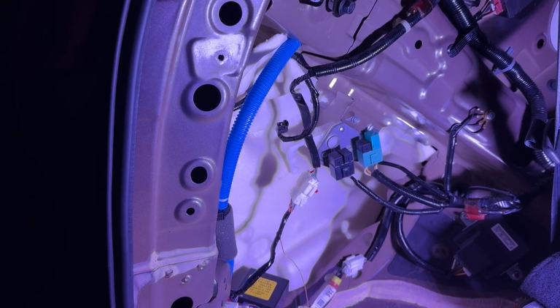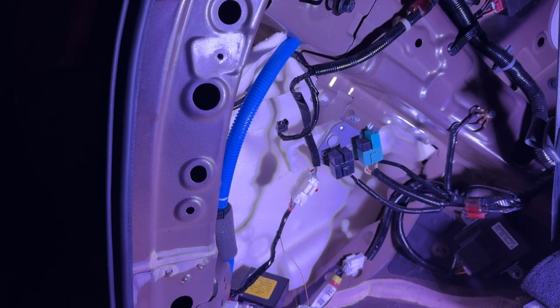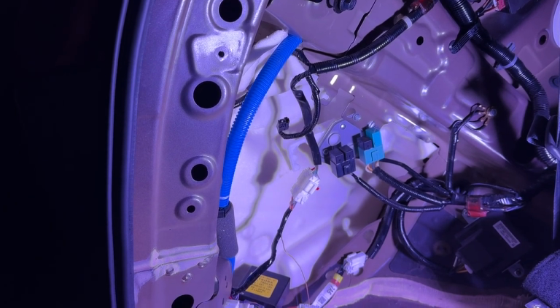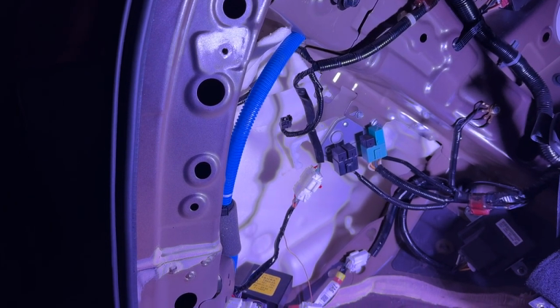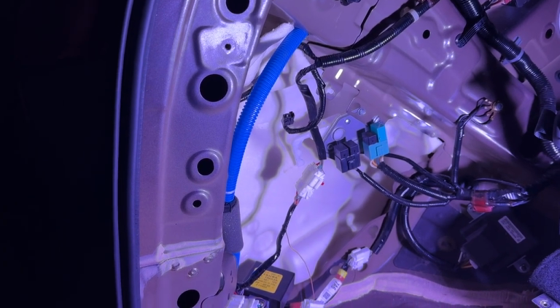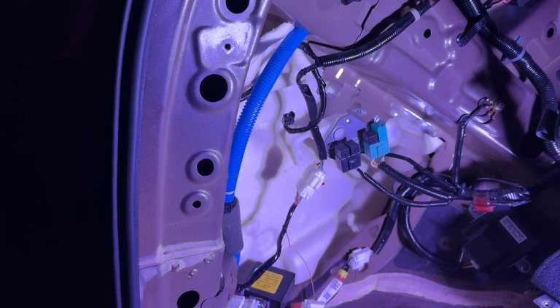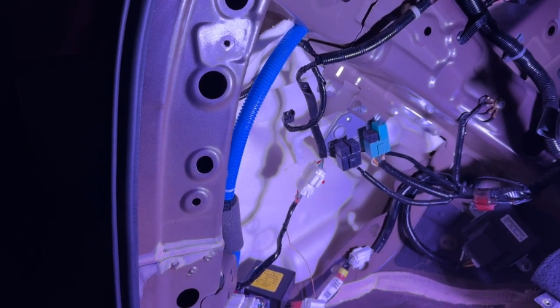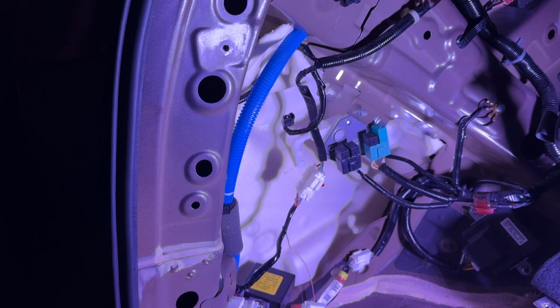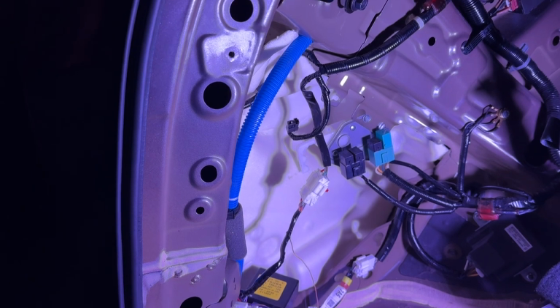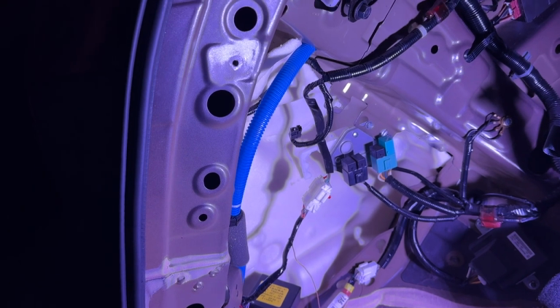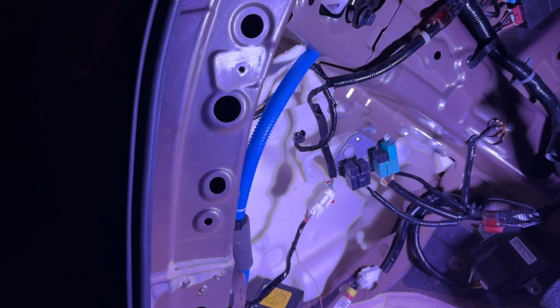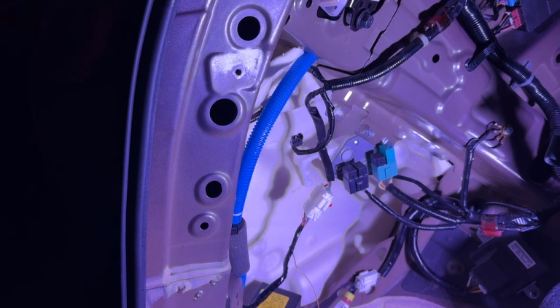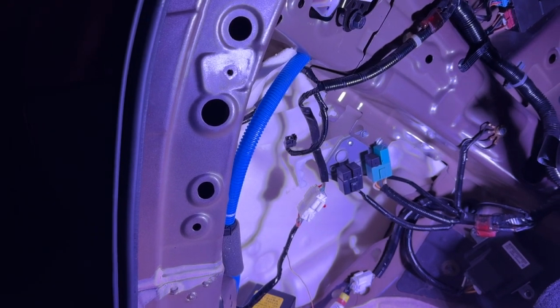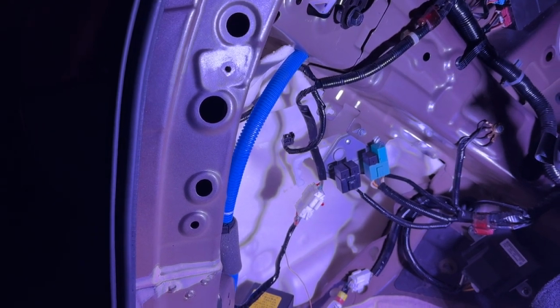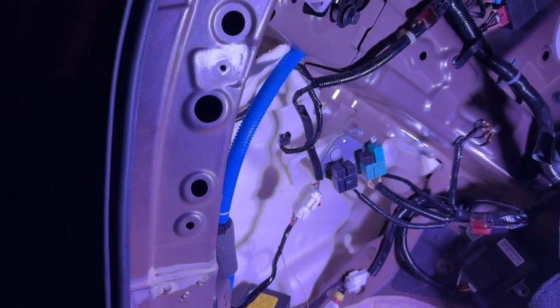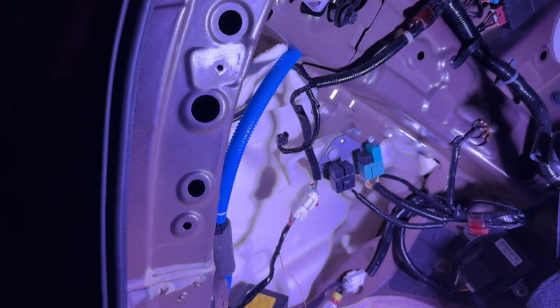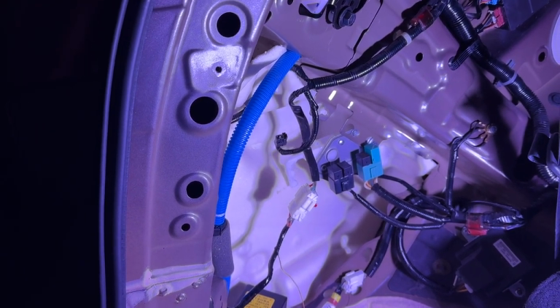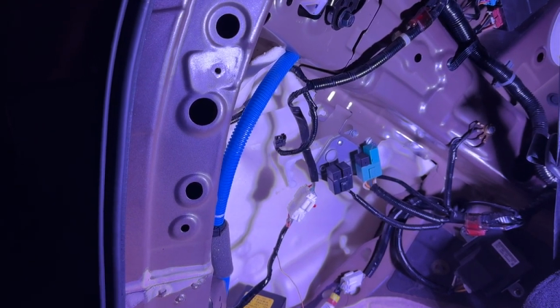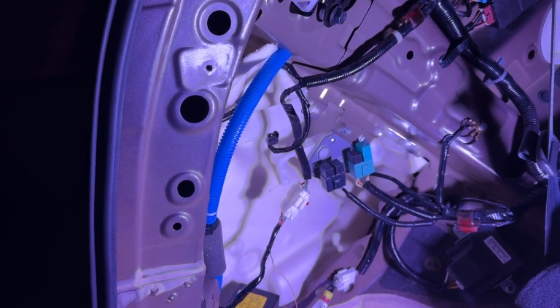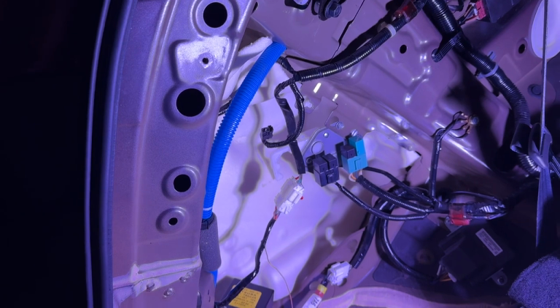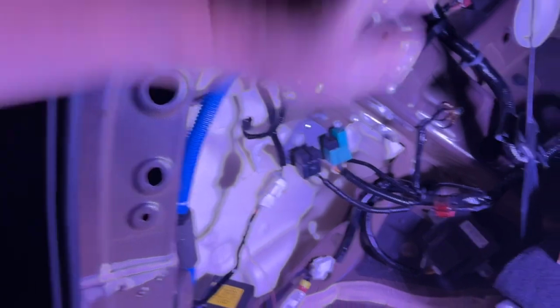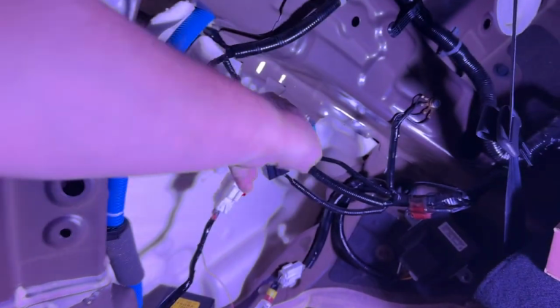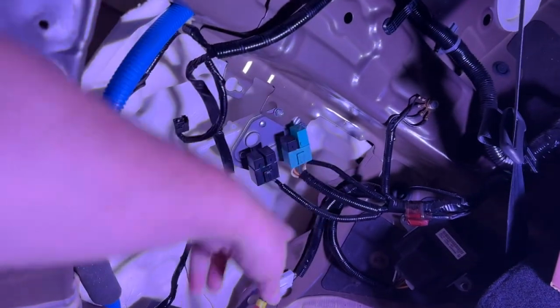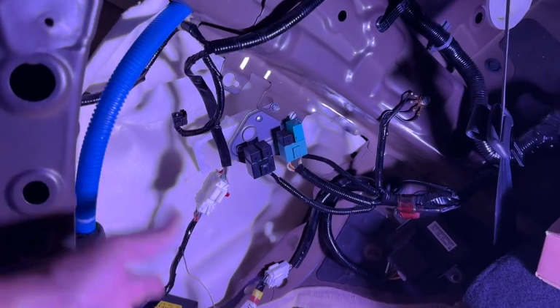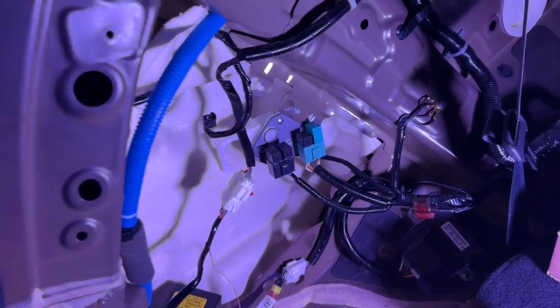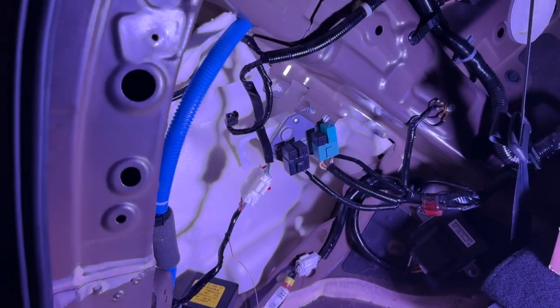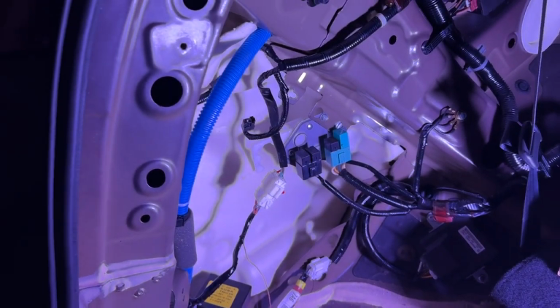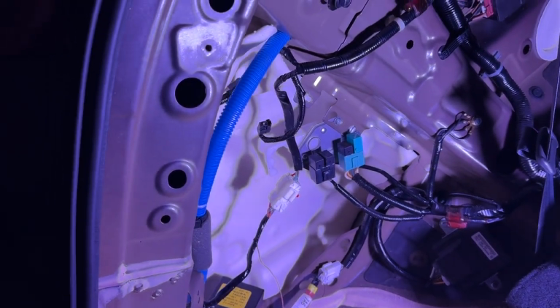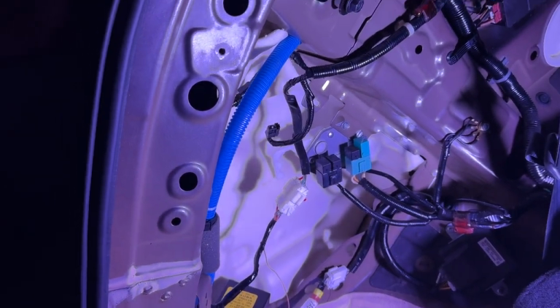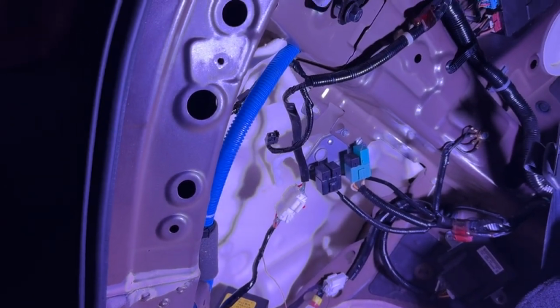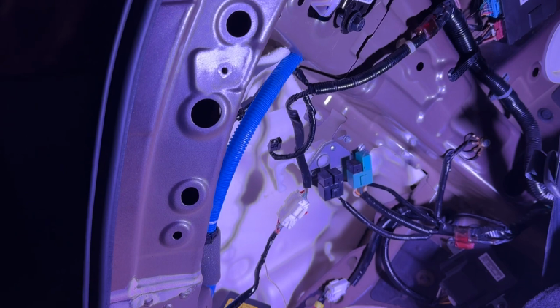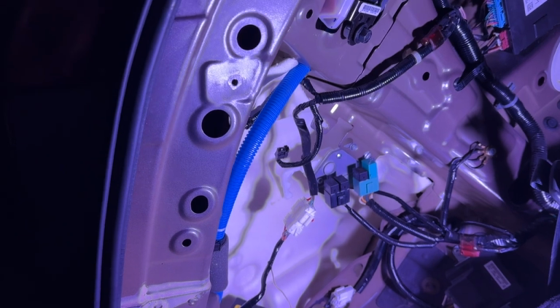They'll say it's supposed to be right here, and I'm going to ask how the parking sensors are working if there's not even a harness. Because in that video he said that was a factory harness he was installing and it routed perfectly inside here, so I believe him.